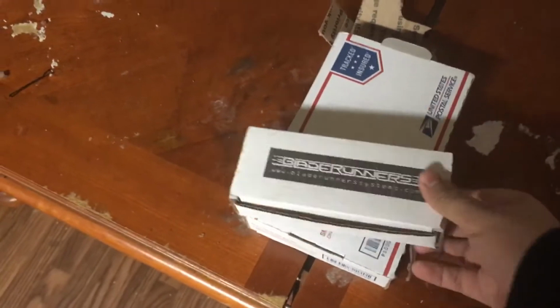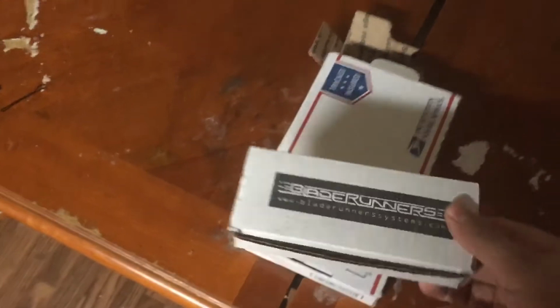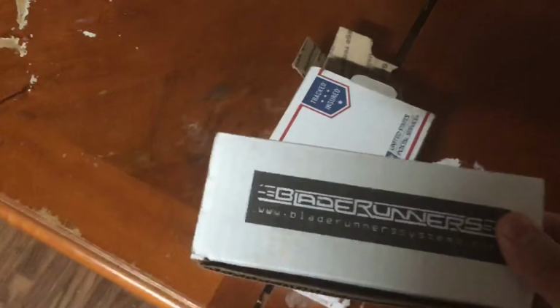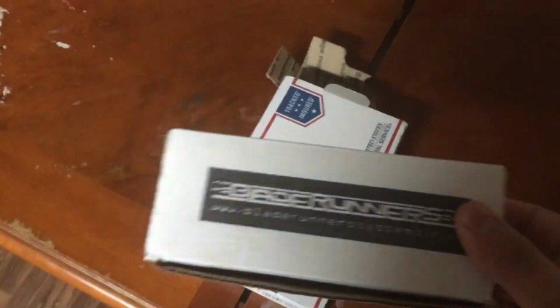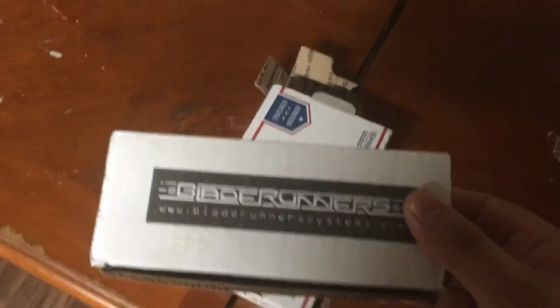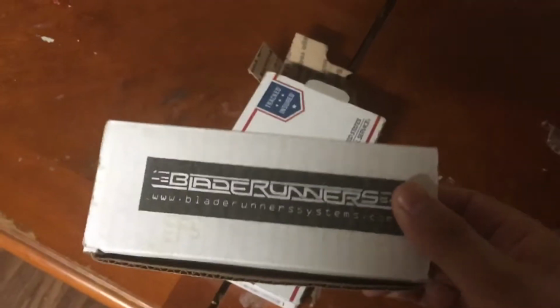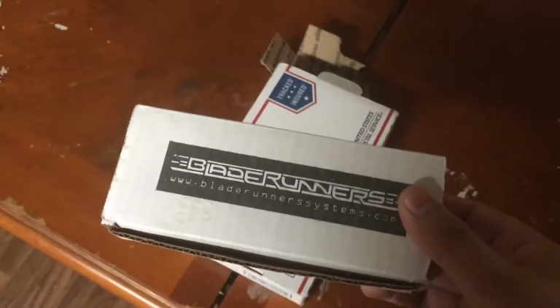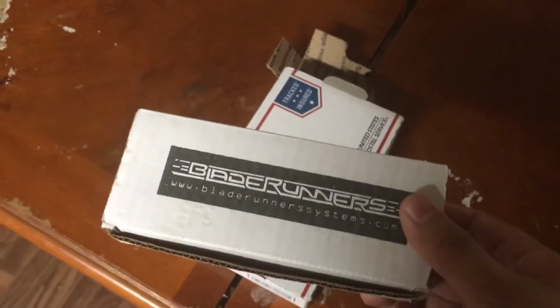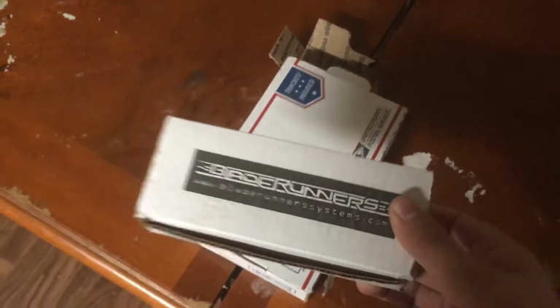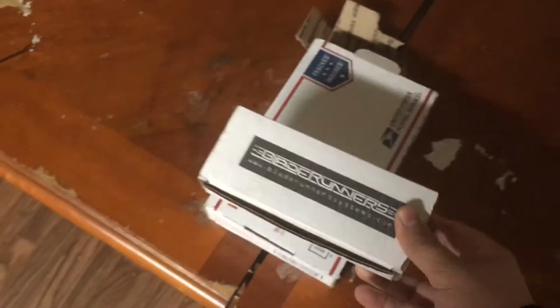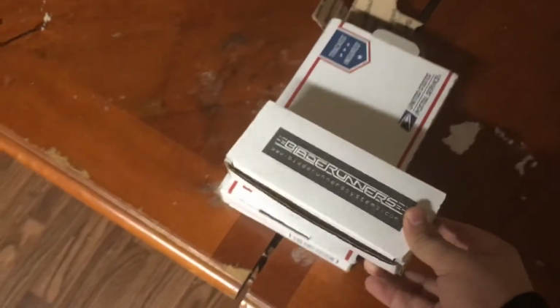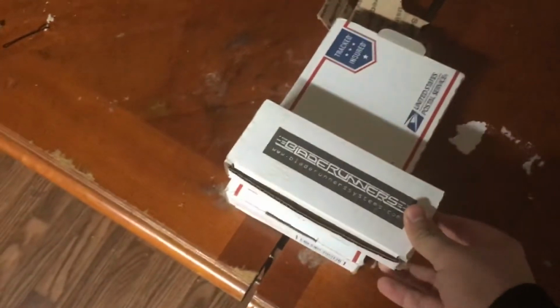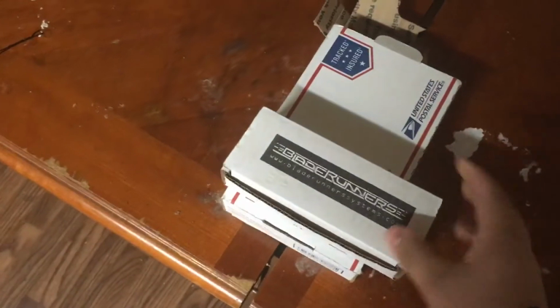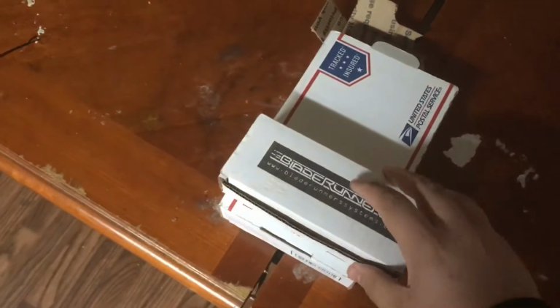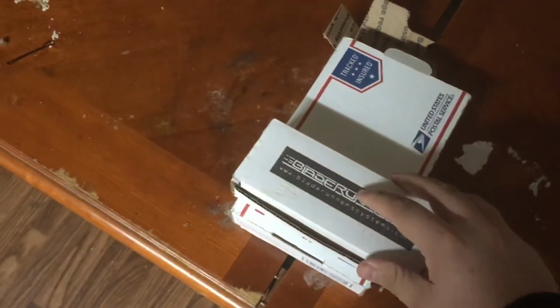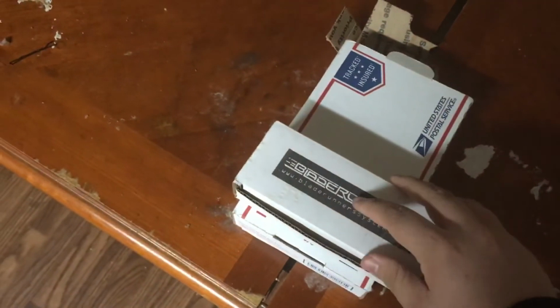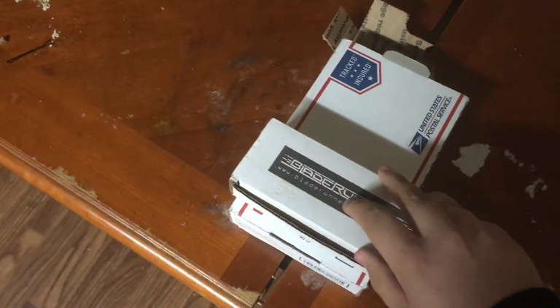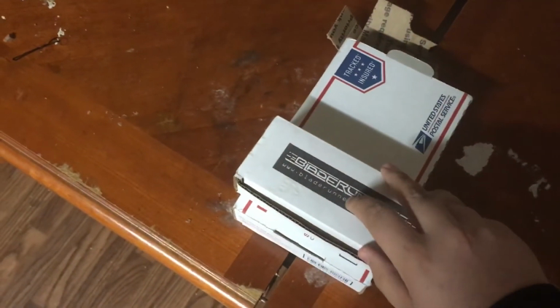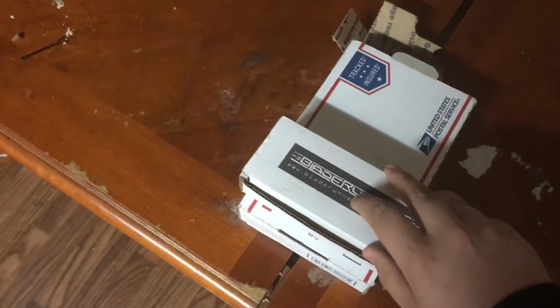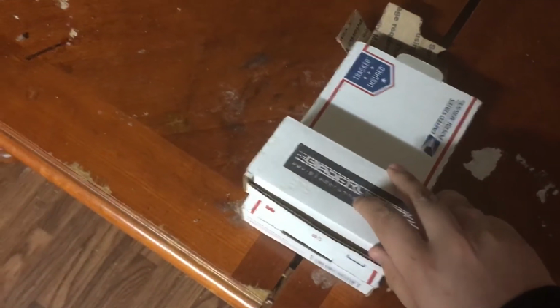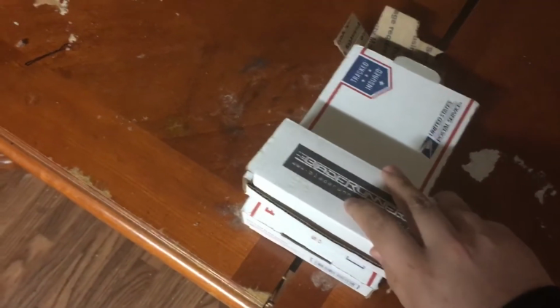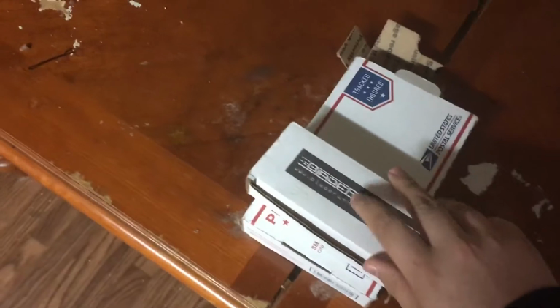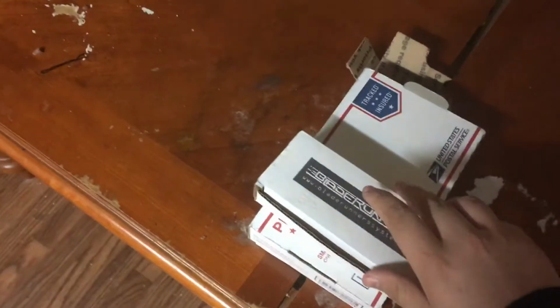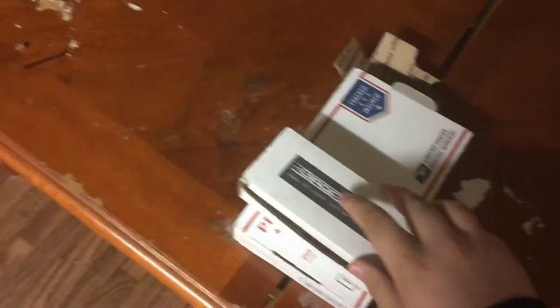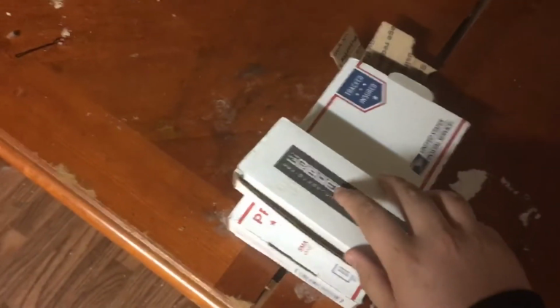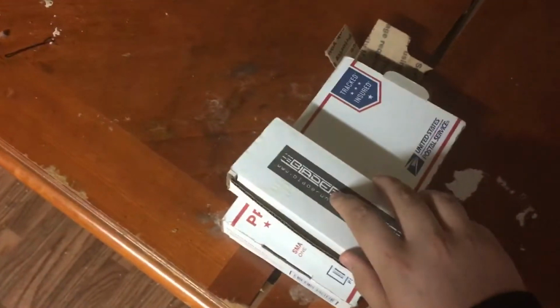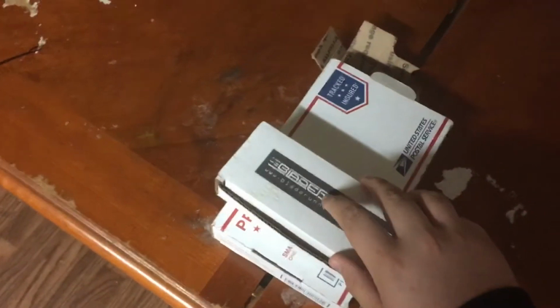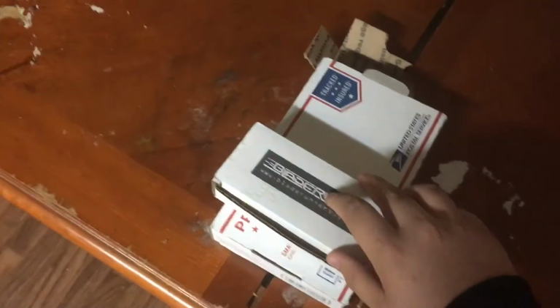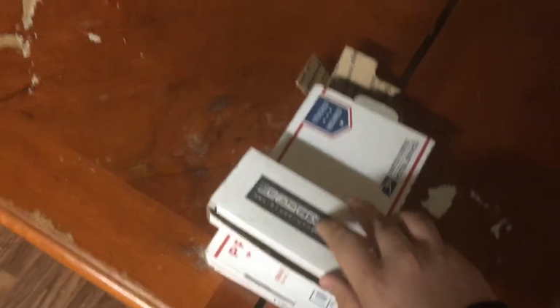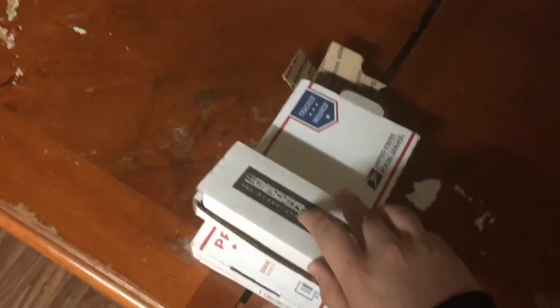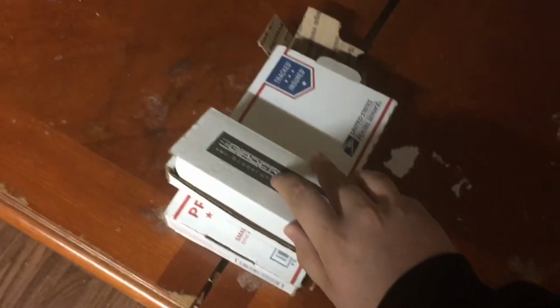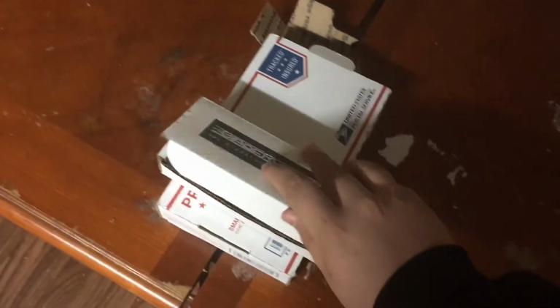Once again, this is the BRS Bare Bones that Stitches gave me because I won the giveaway. Still insane when I think about it. But let's open it.